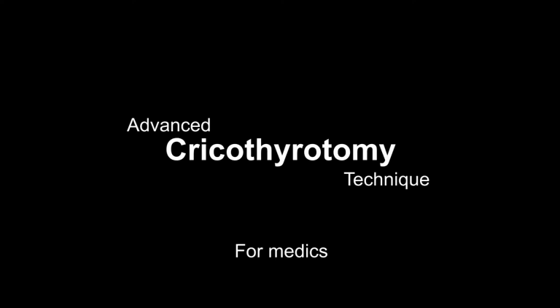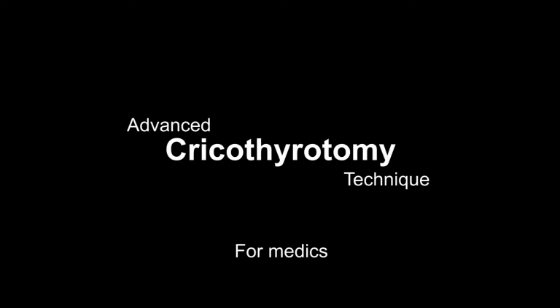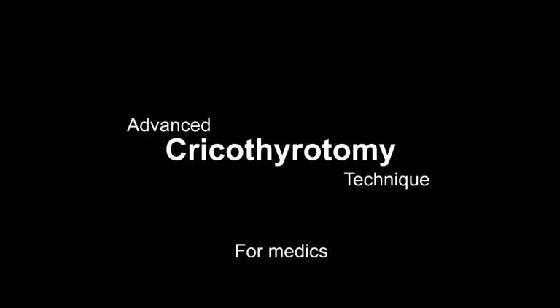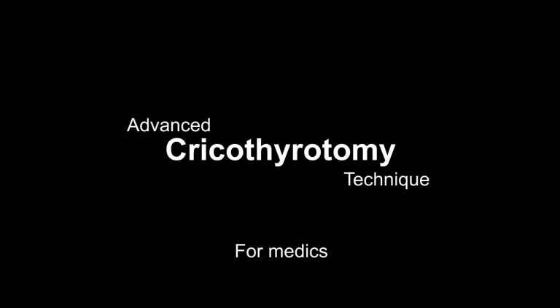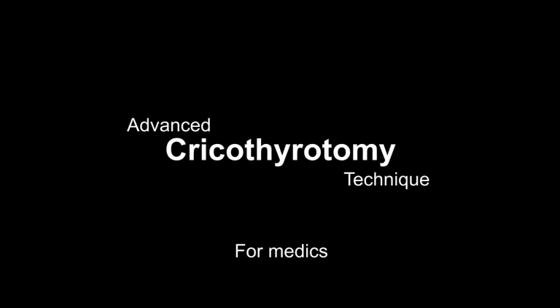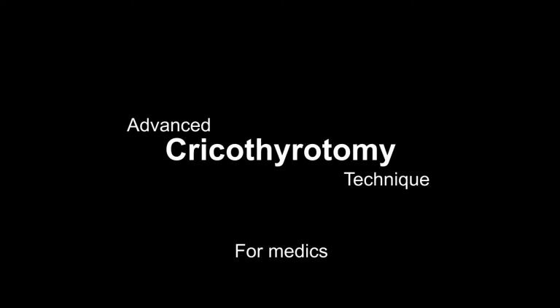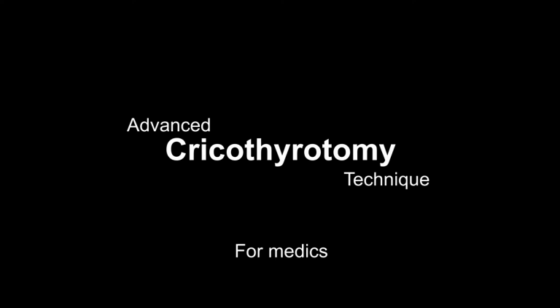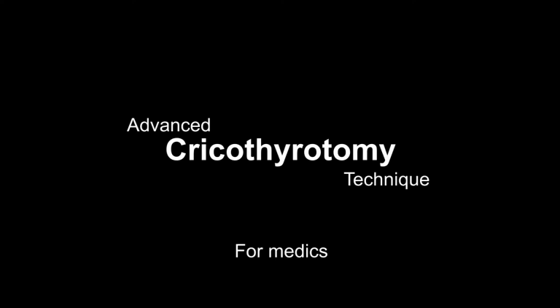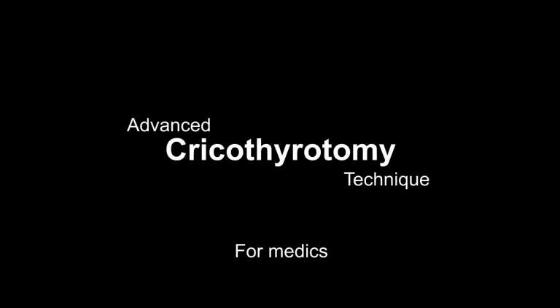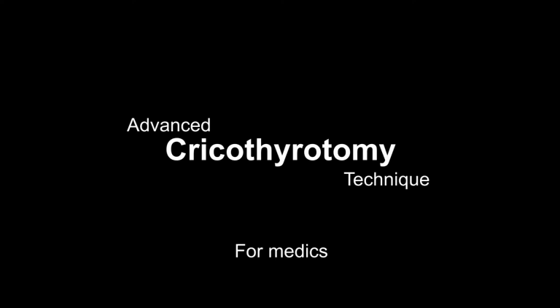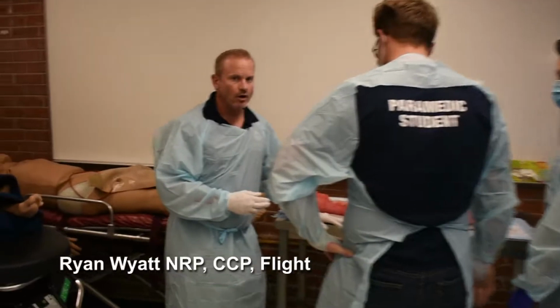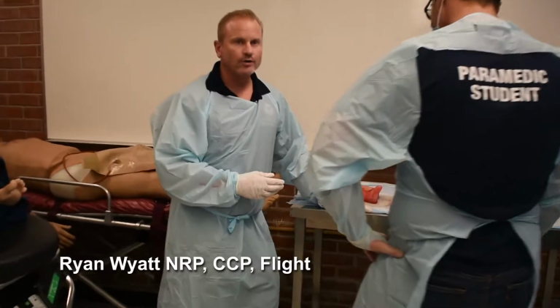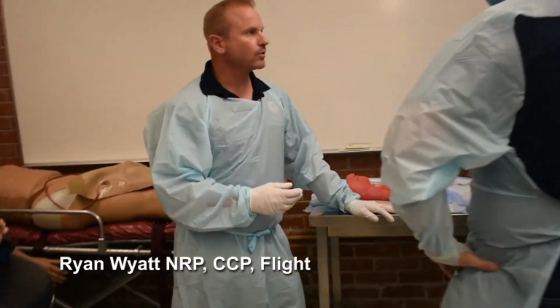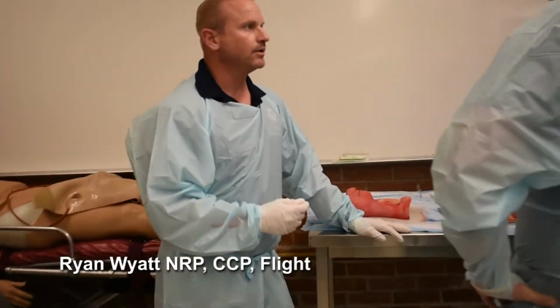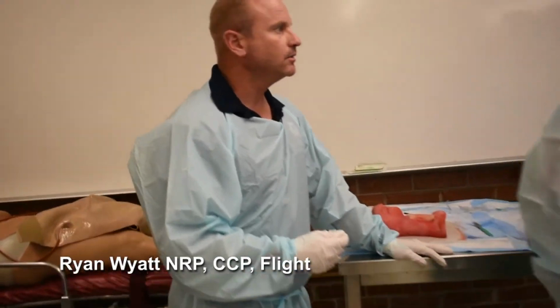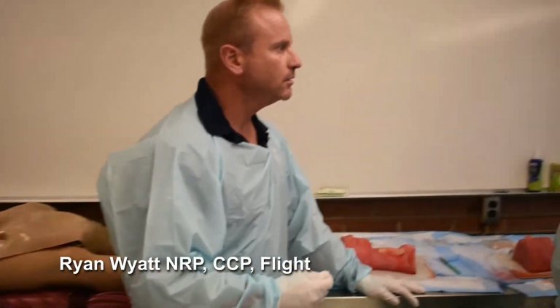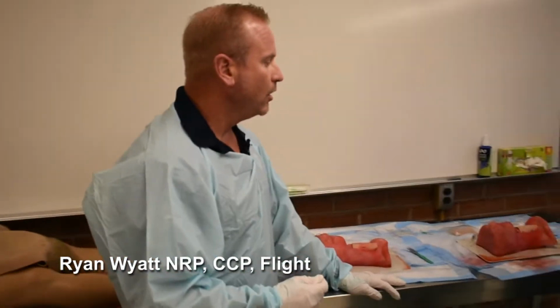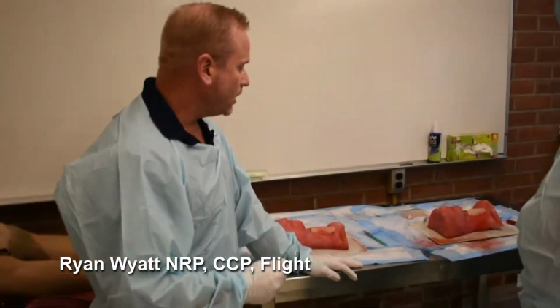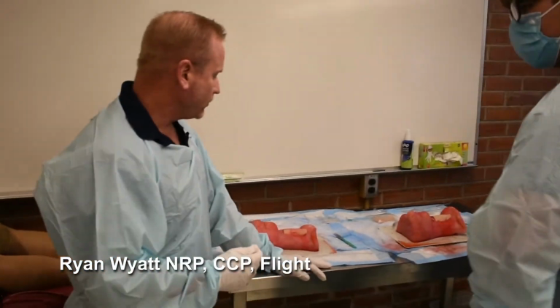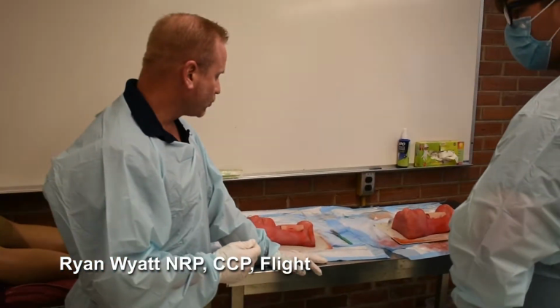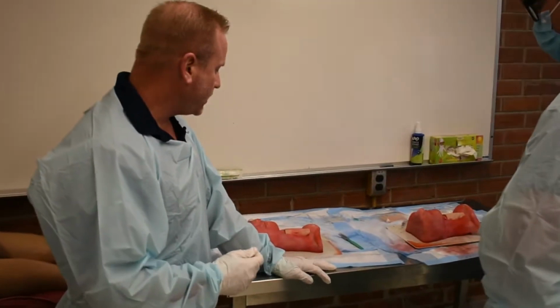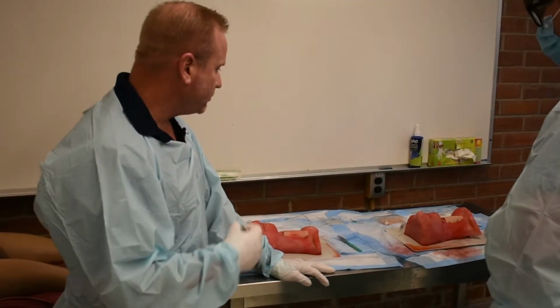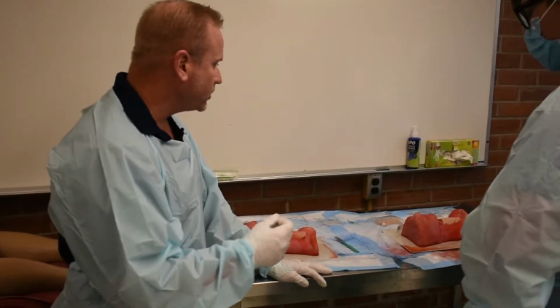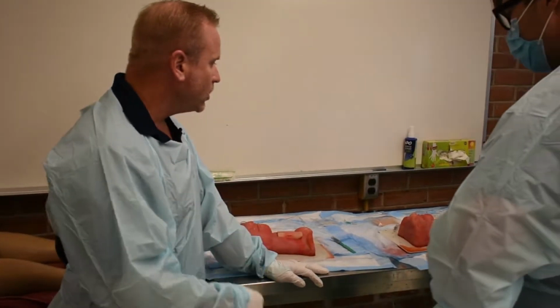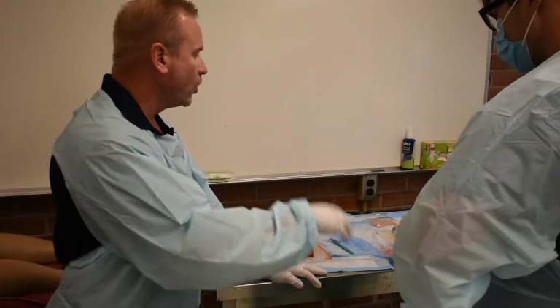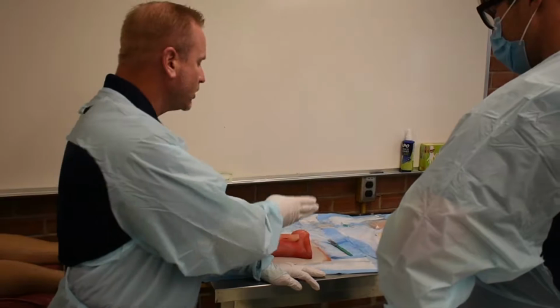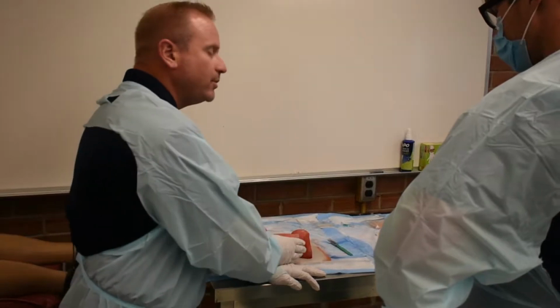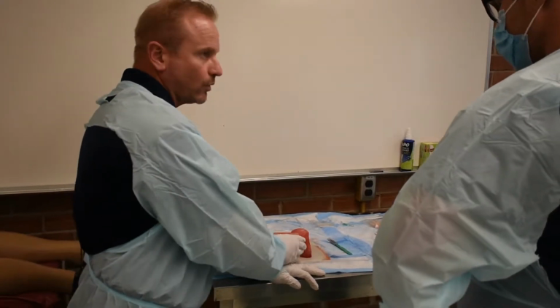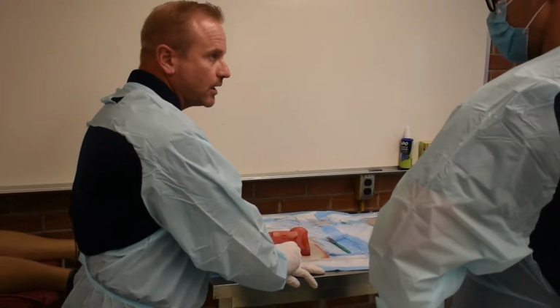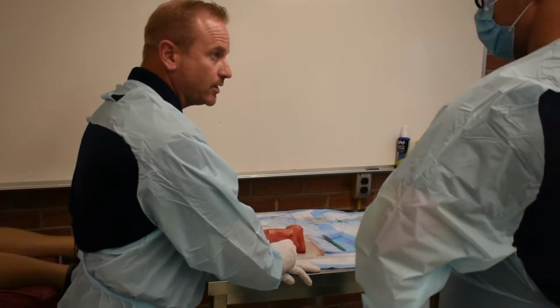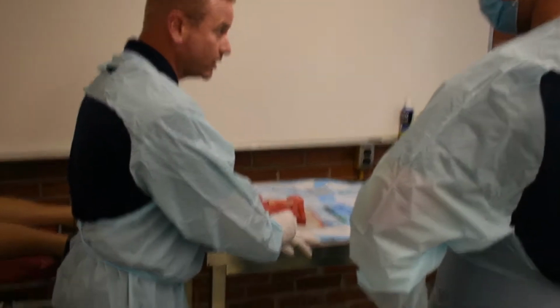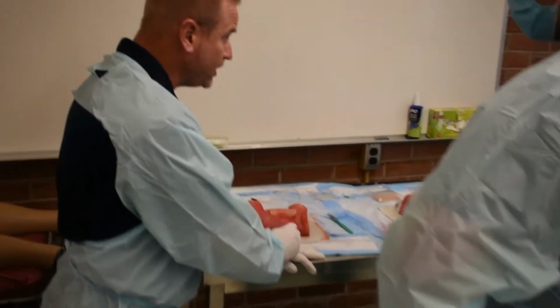This is surgical crike. Are you guys right-handed? As right-handed clinicians, you're always going to want to be on the right side of the patient. What does that mean? What's our target area when we surgically crike?